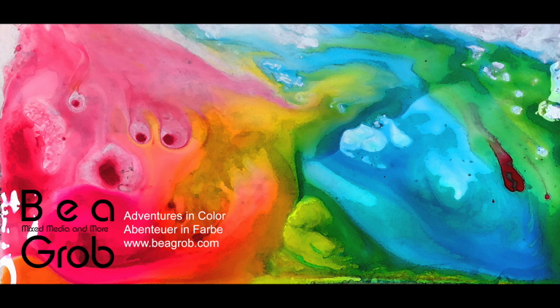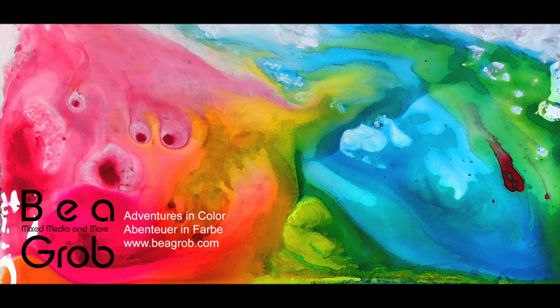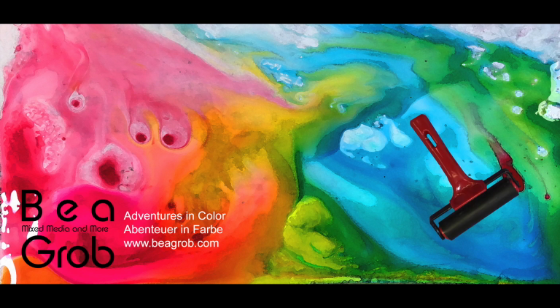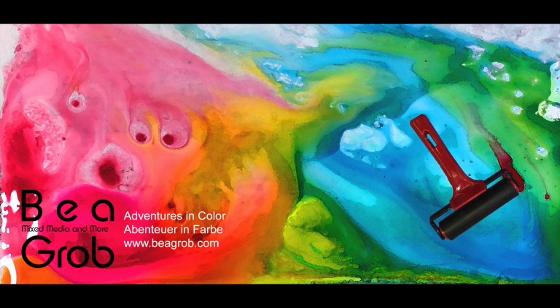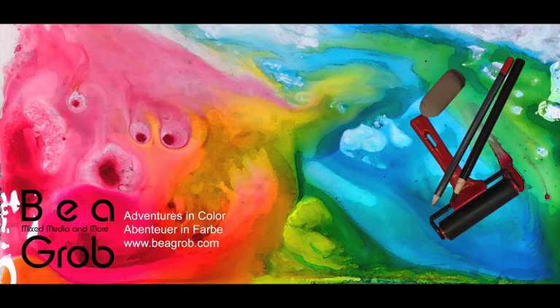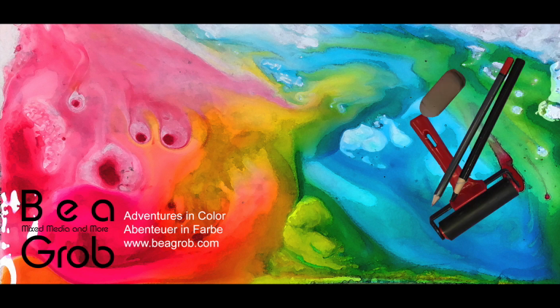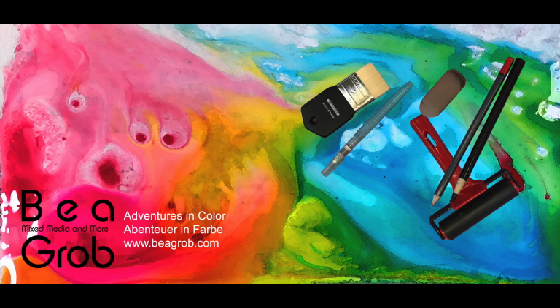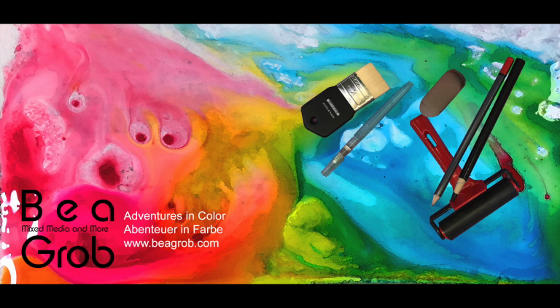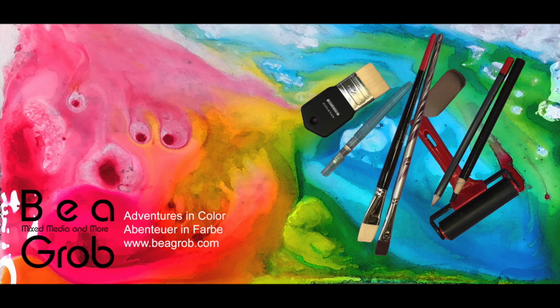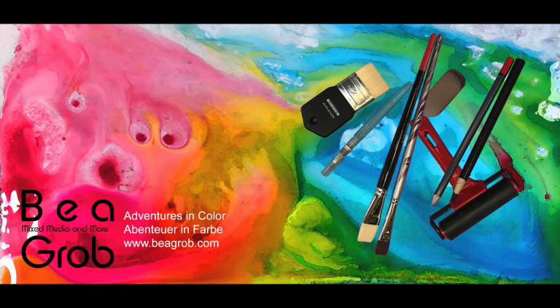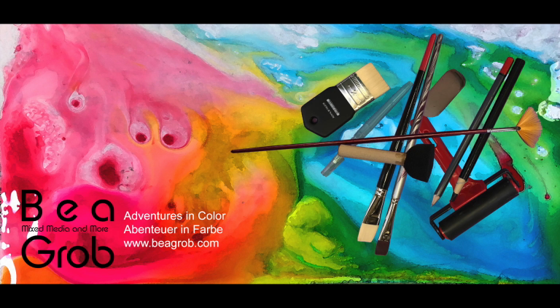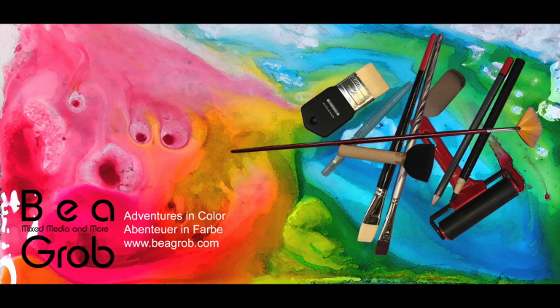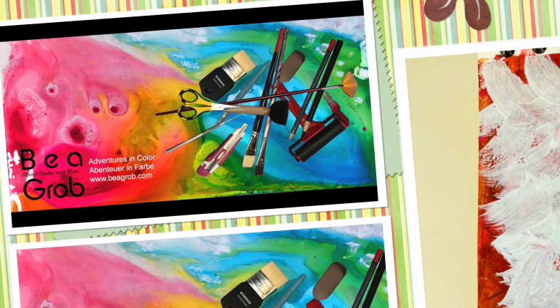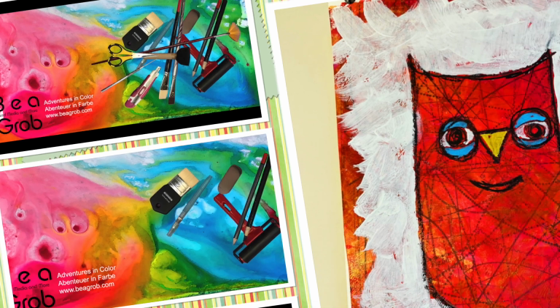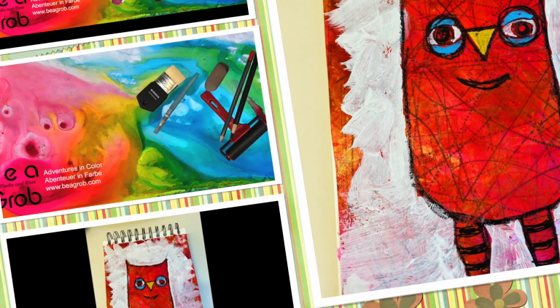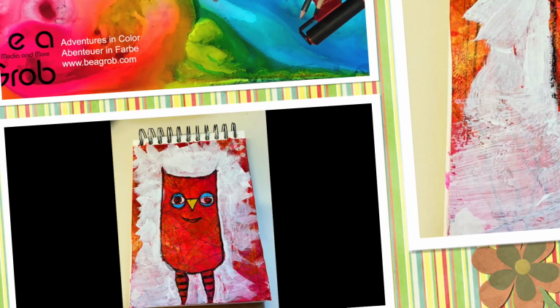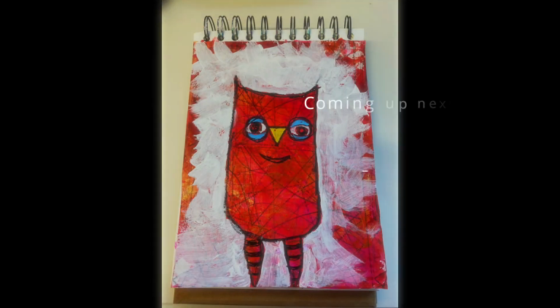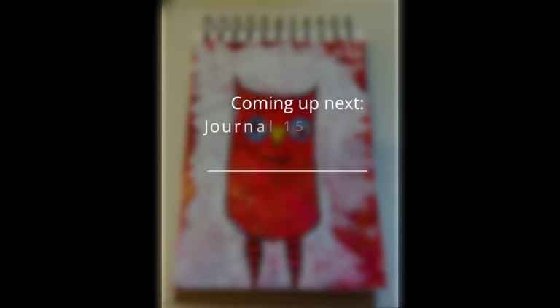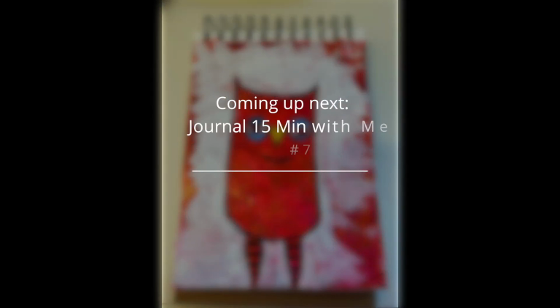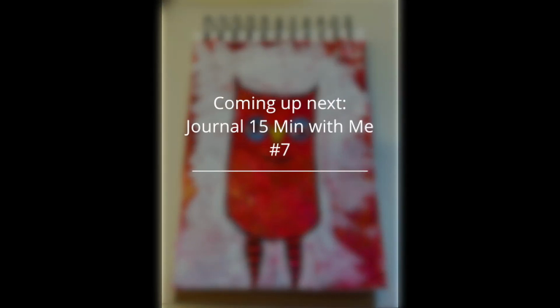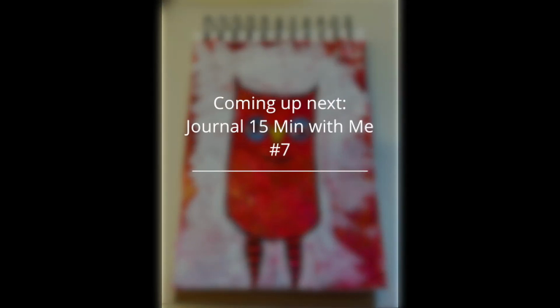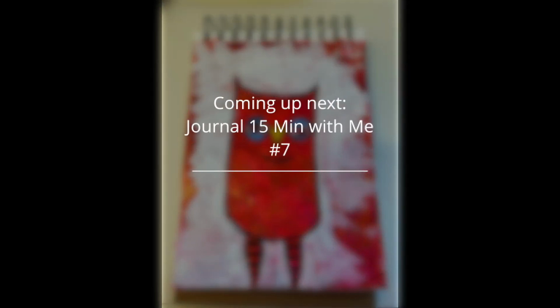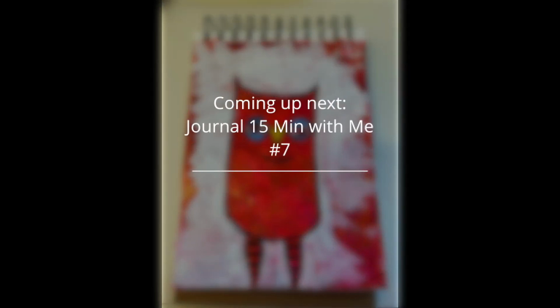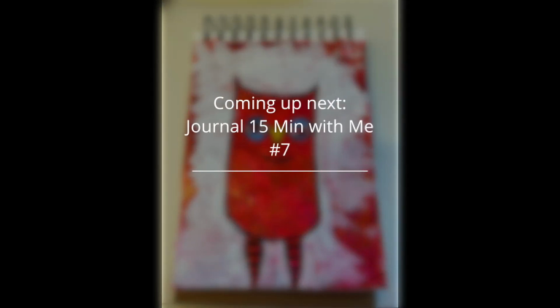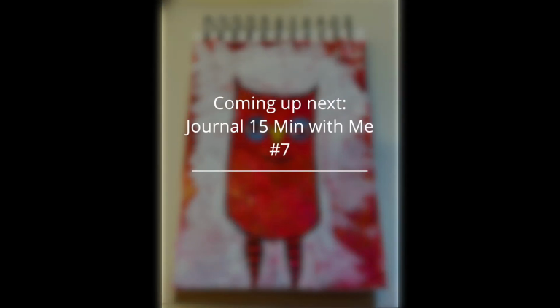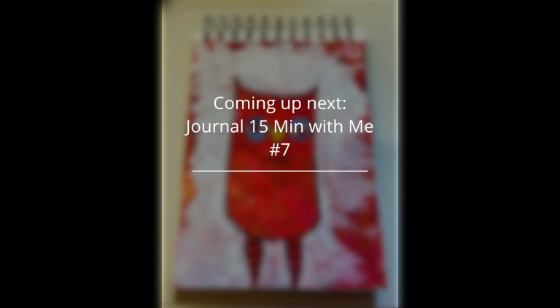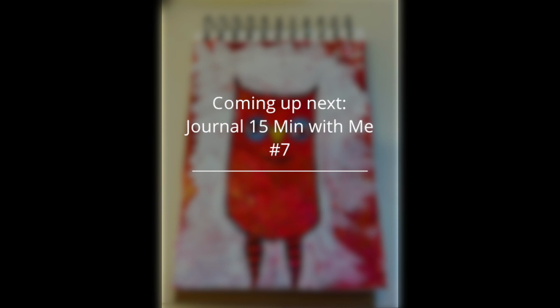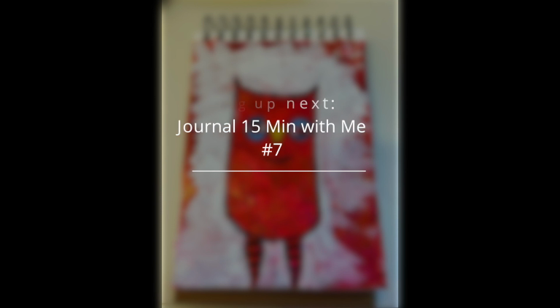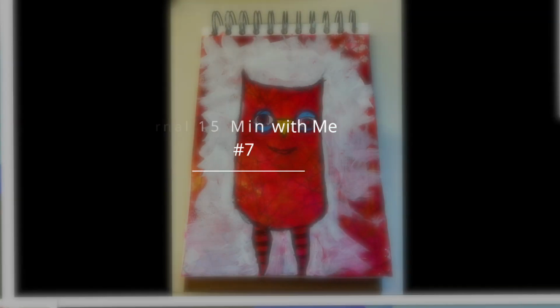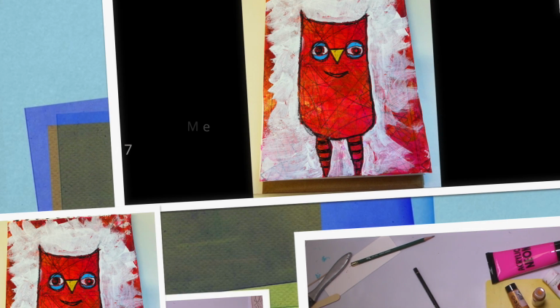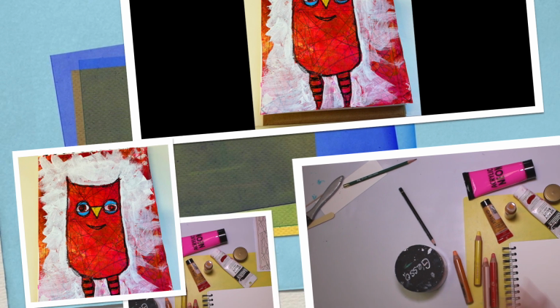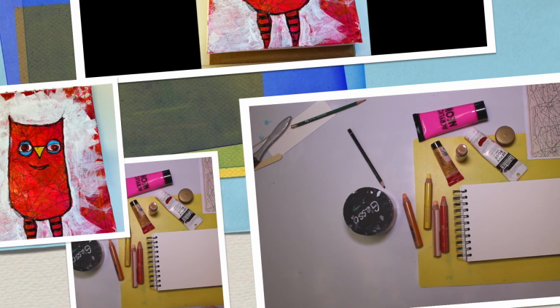Thank you for tuning in to my channel where you find all about mixed media, art journal, collage, assemblage and anything else that sparks my interest. Hi, my name is Bea Grob and I'm glad you are here.